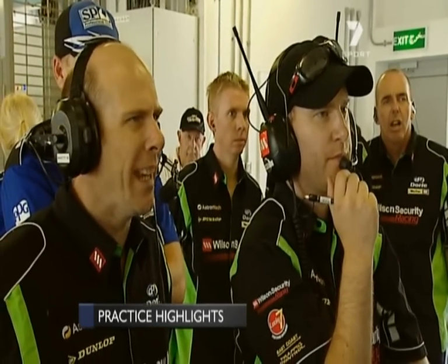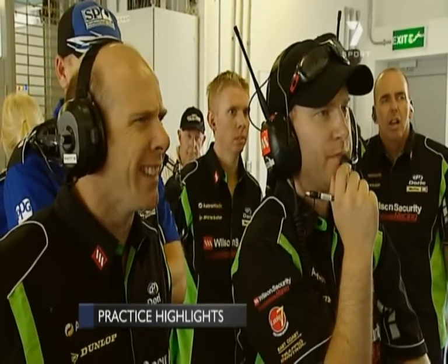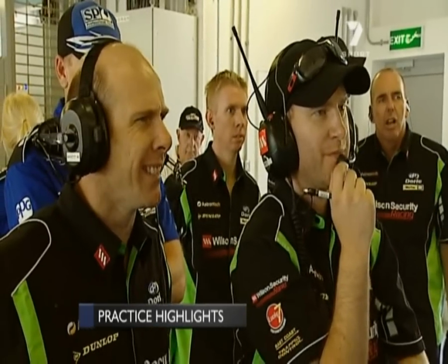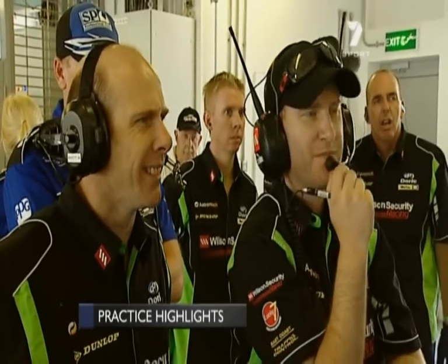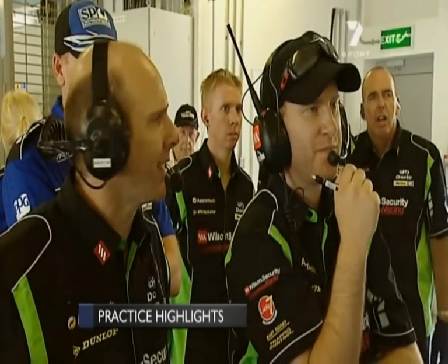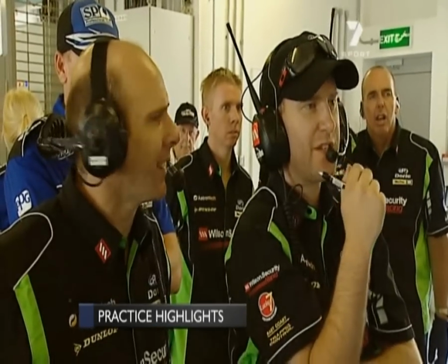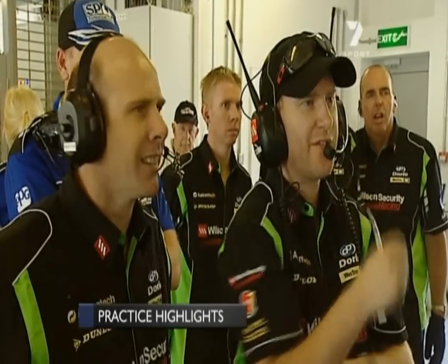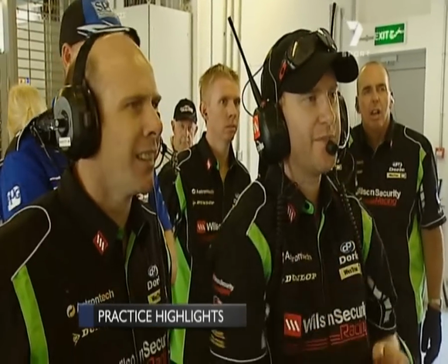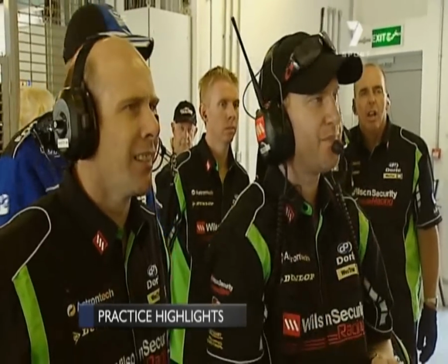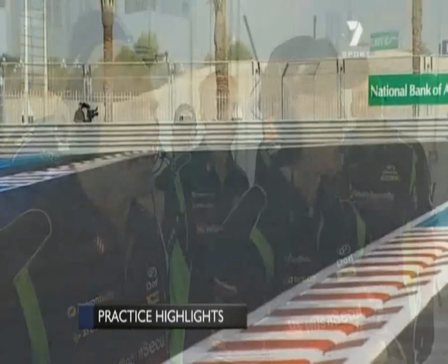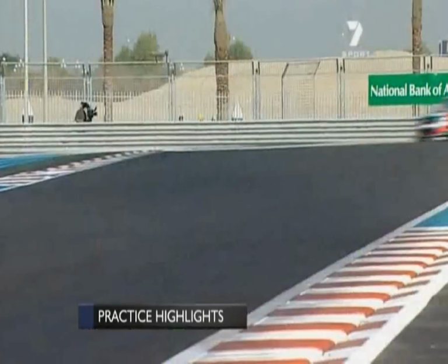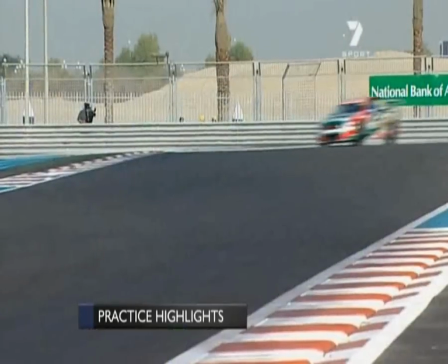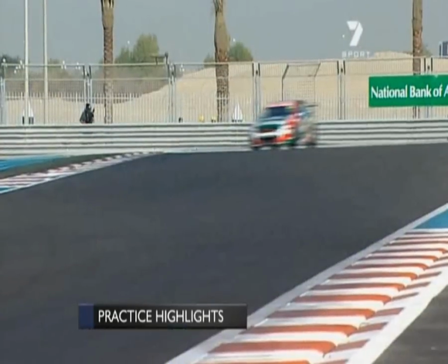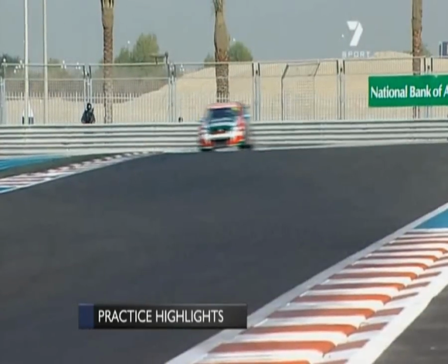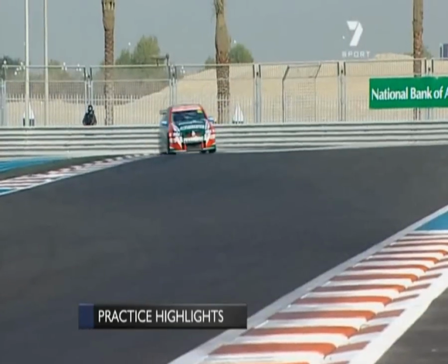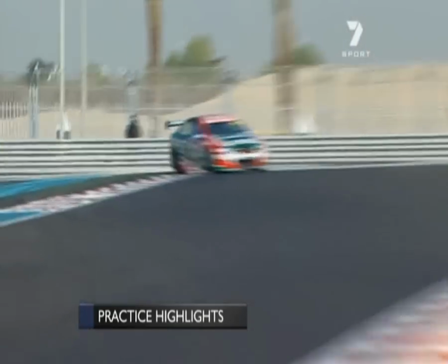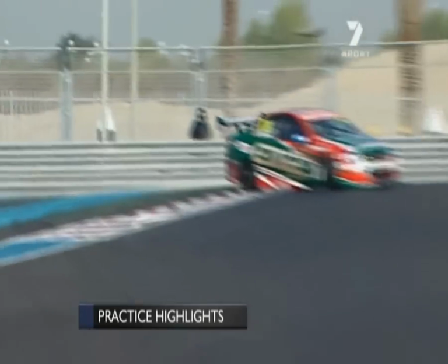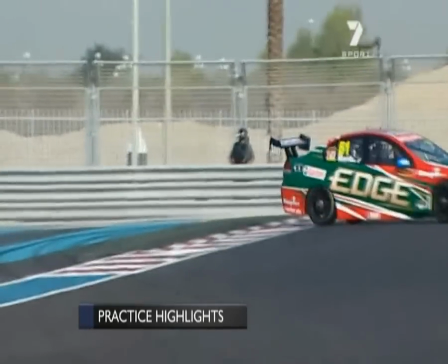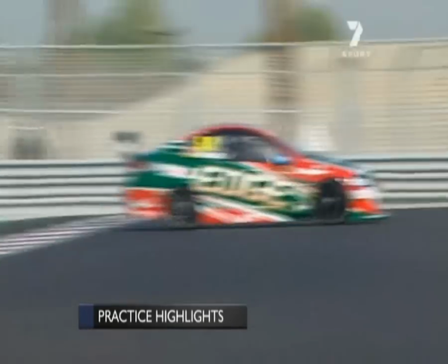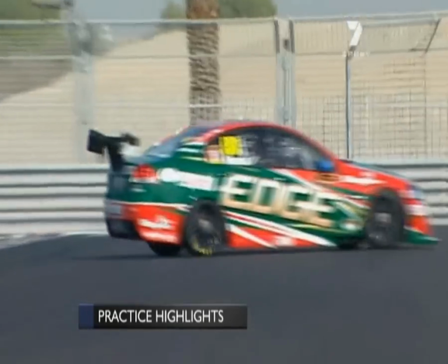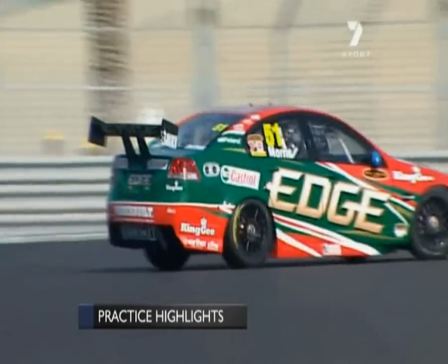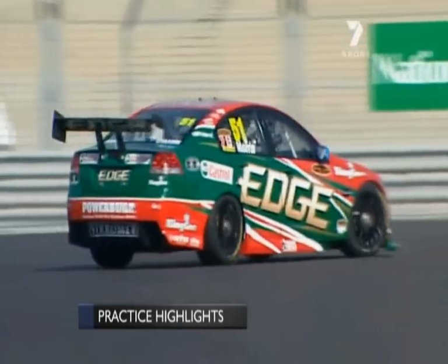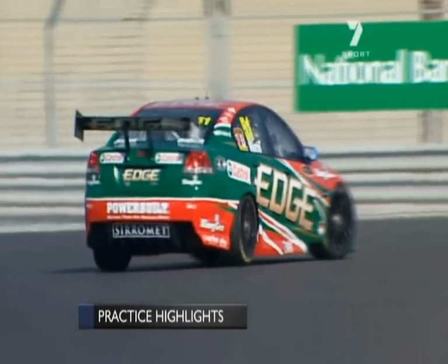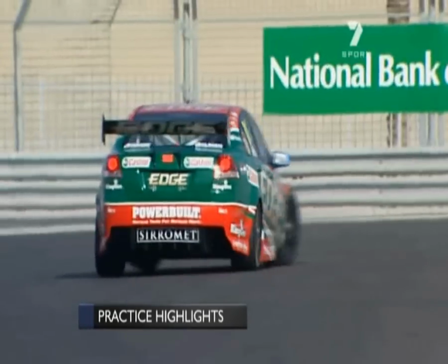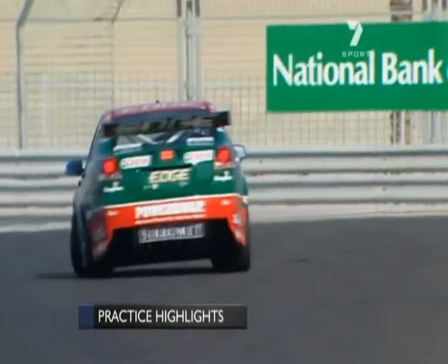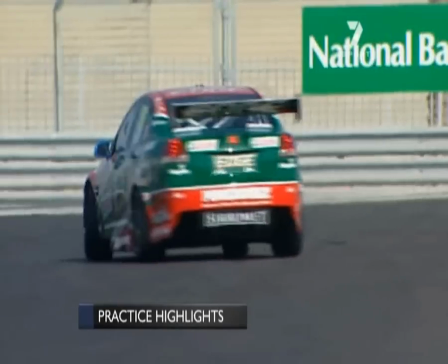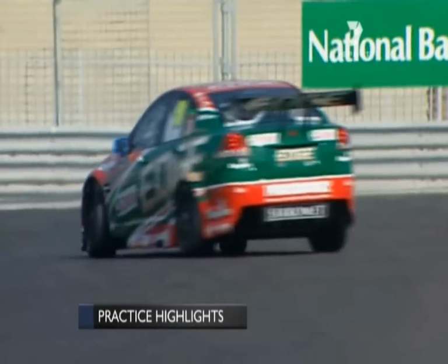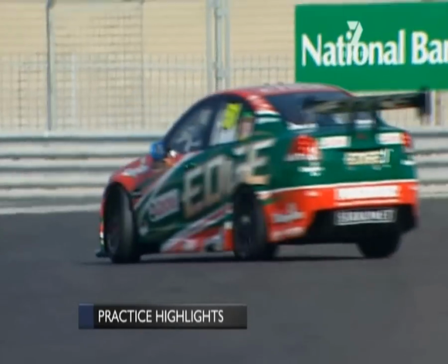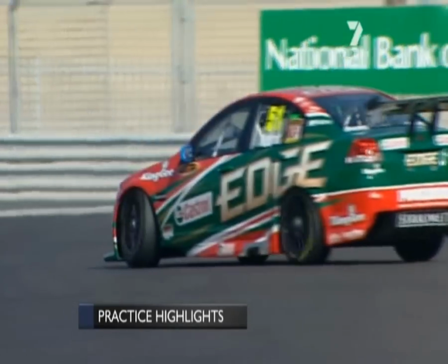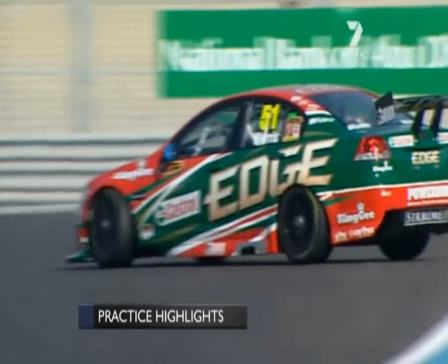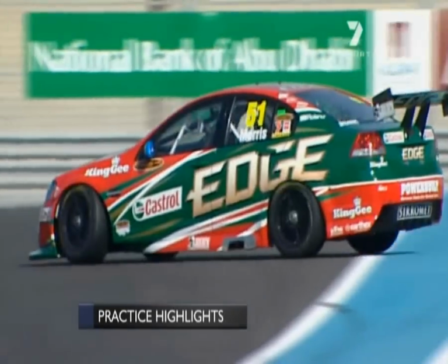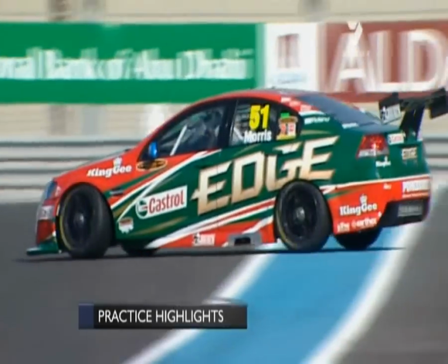That was a big spin there for Tim Slade at Turn 16. And the guys are just looking on. You can see the big slide, and another big slide for Paul Morris exiting Turn 14.